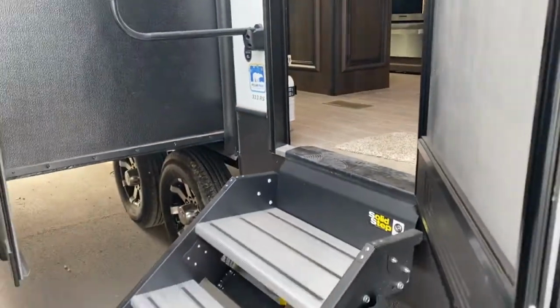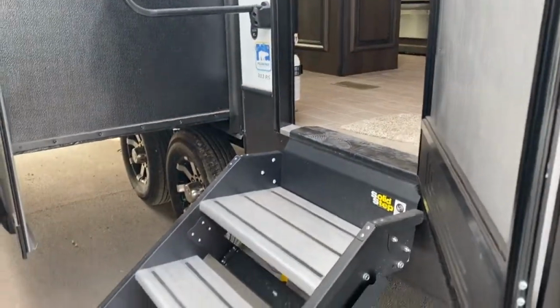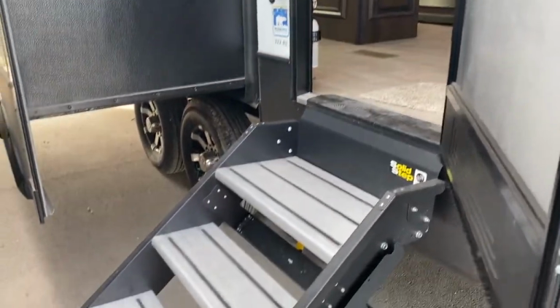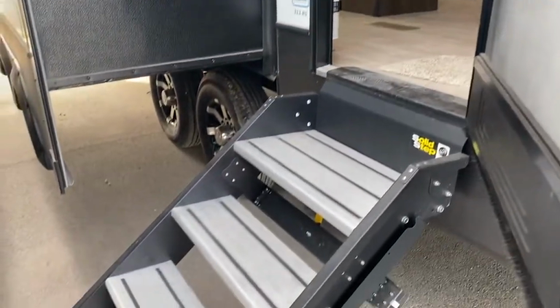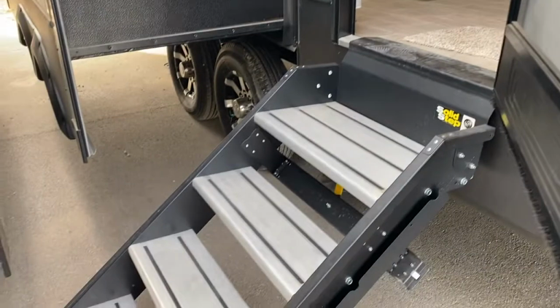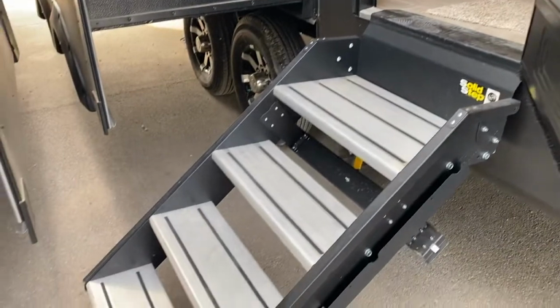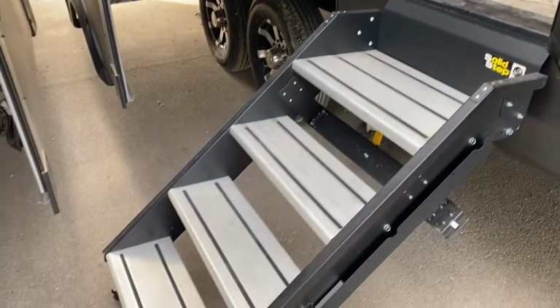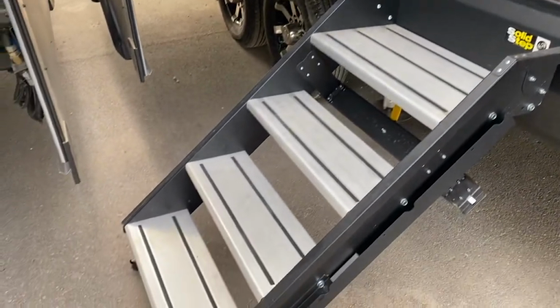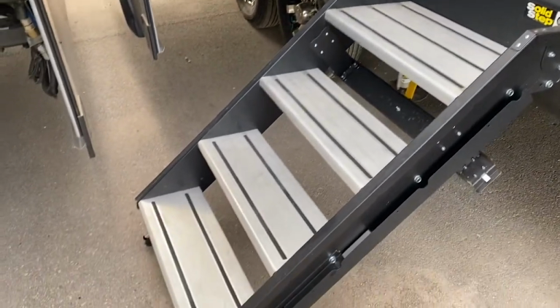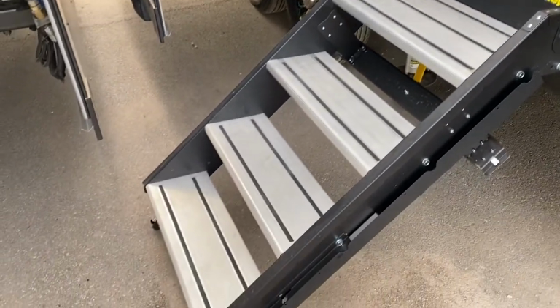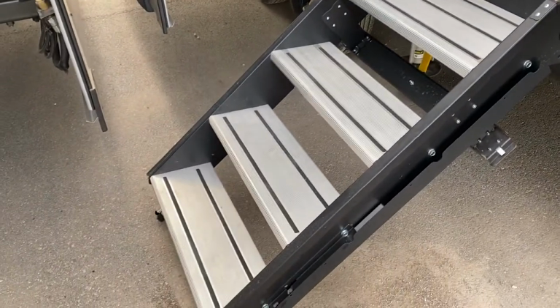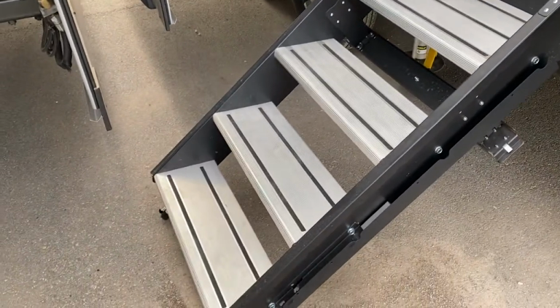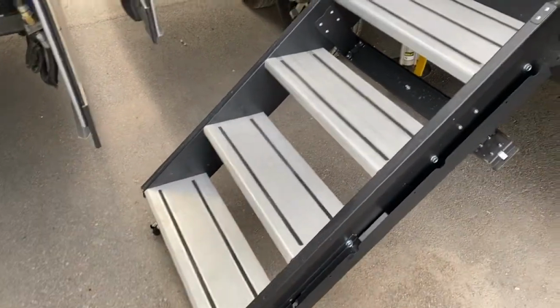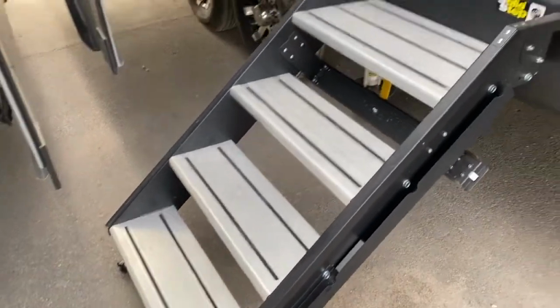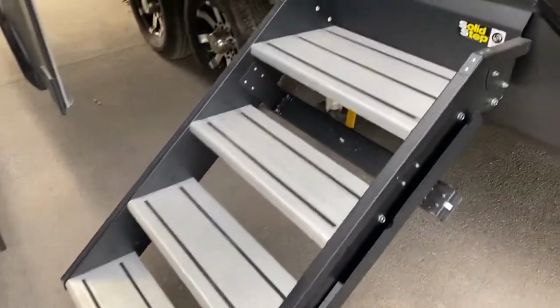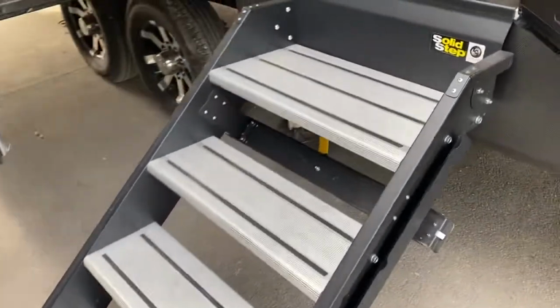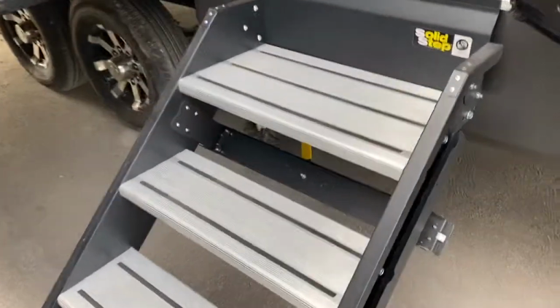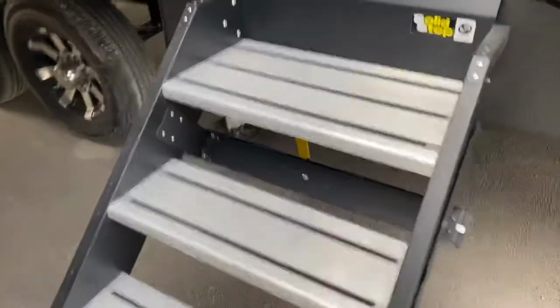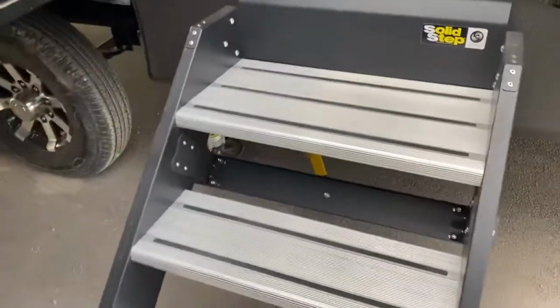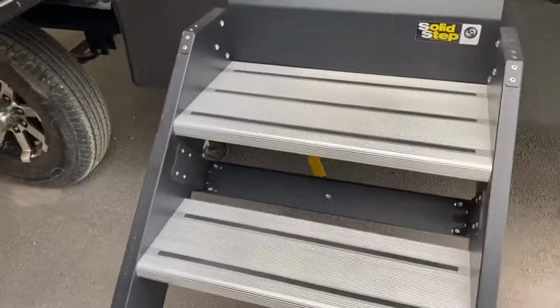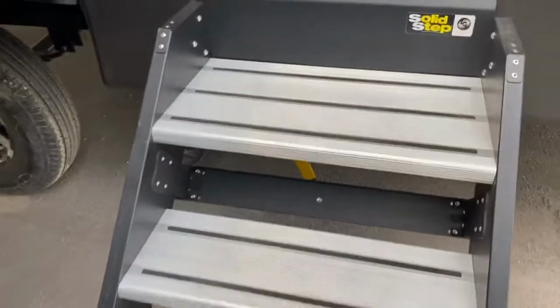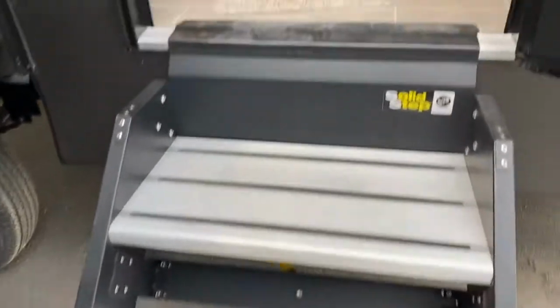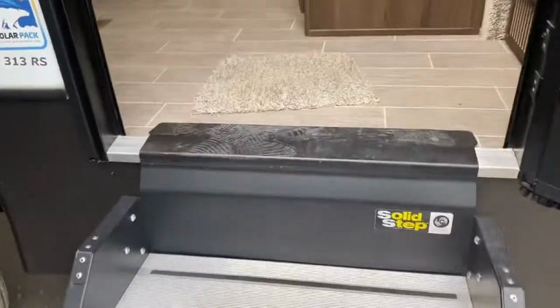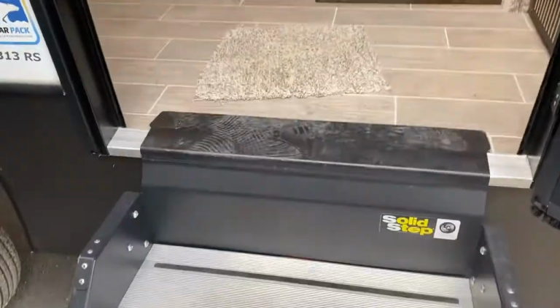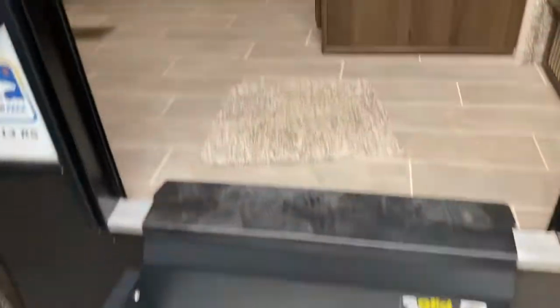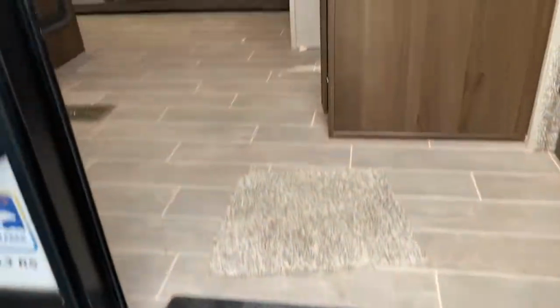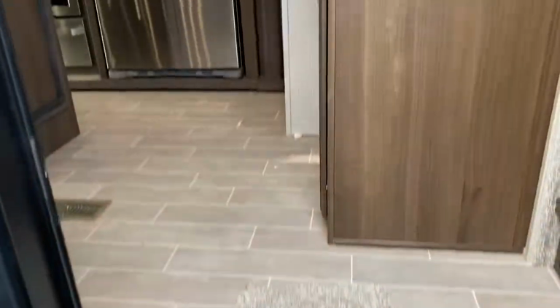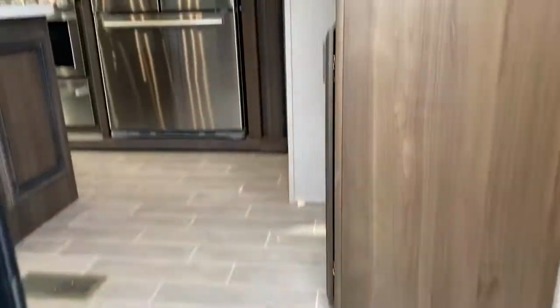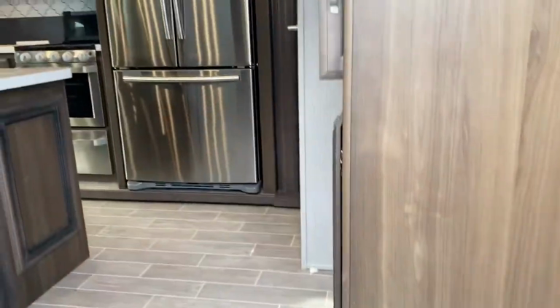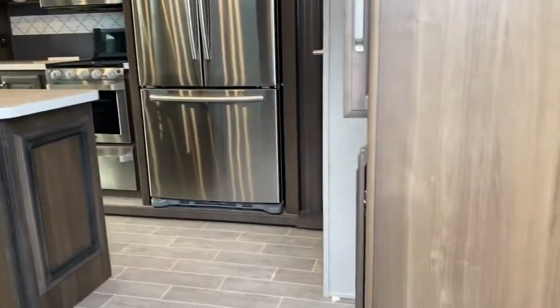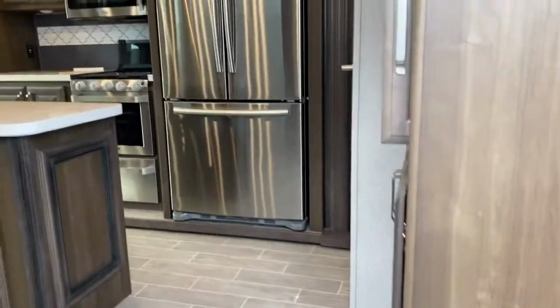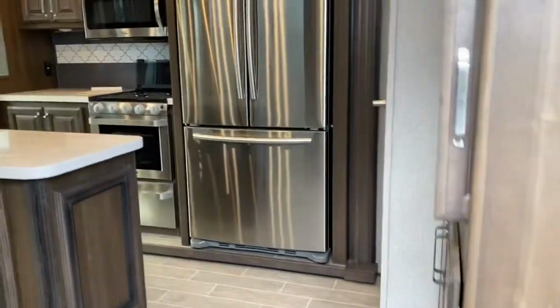This unit has the new Solid Step on it, which makes it a lot easier on your knees getting in and out. It doesn't shake the trailer getting in and out because the steps are very sturdy and solid.